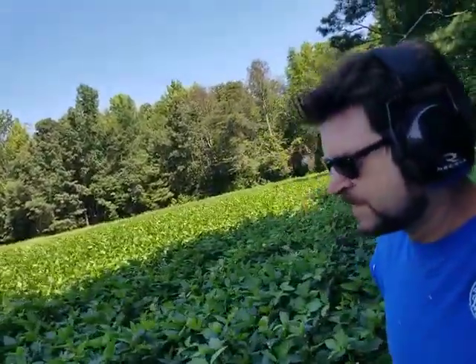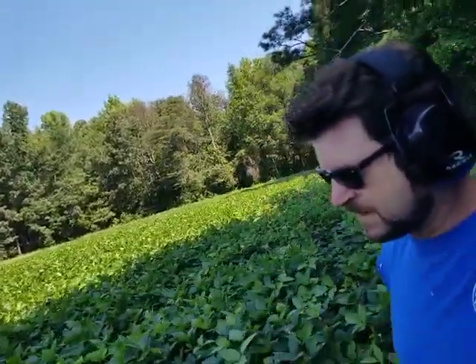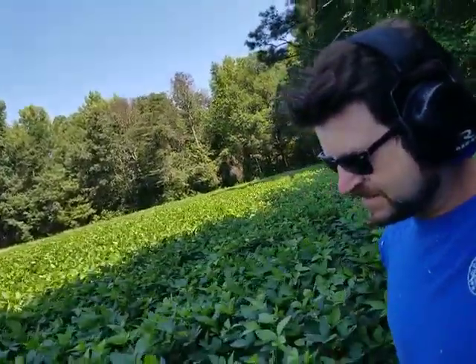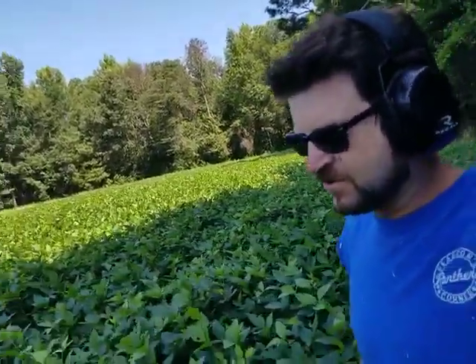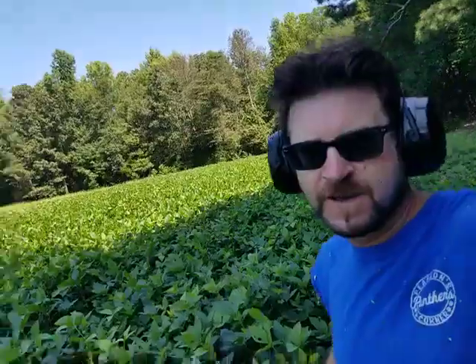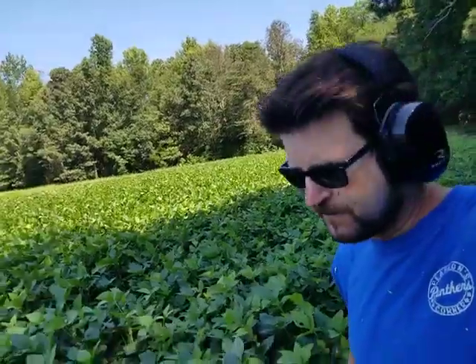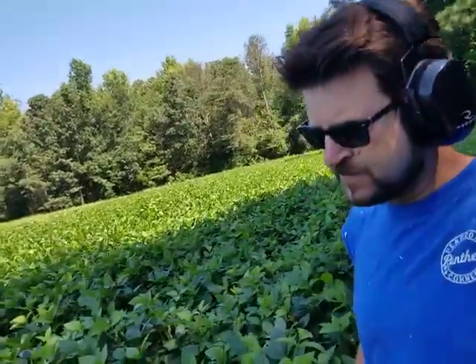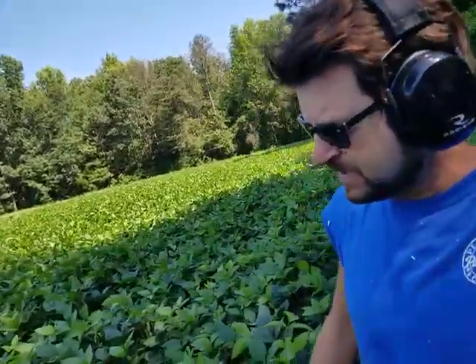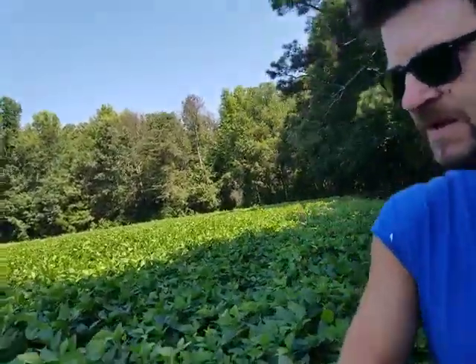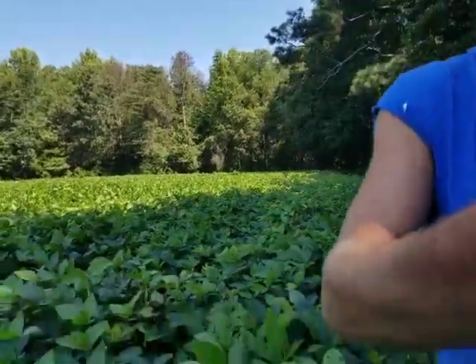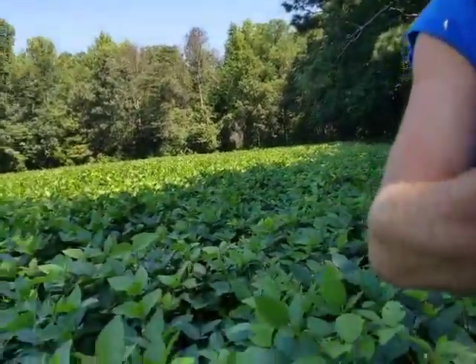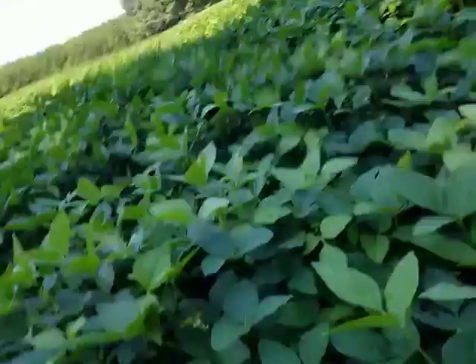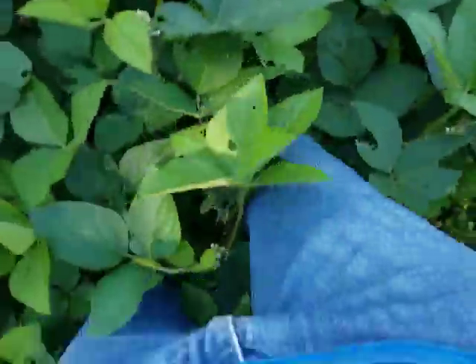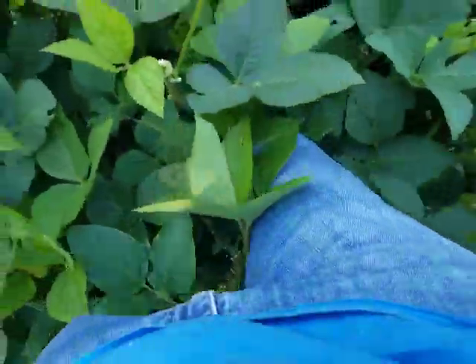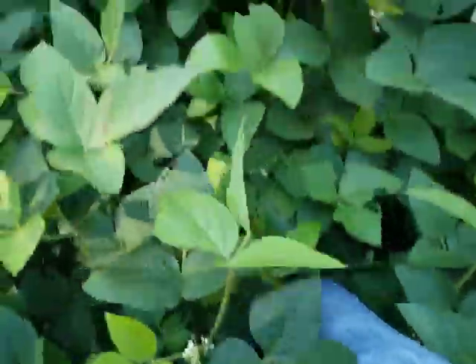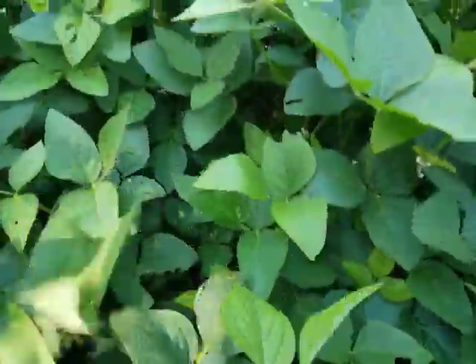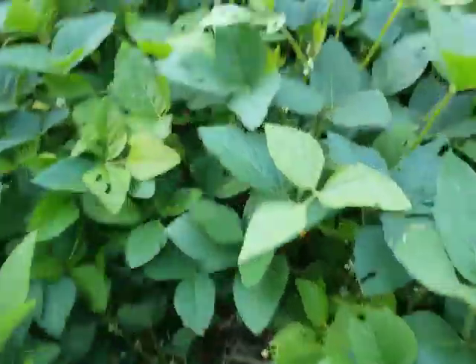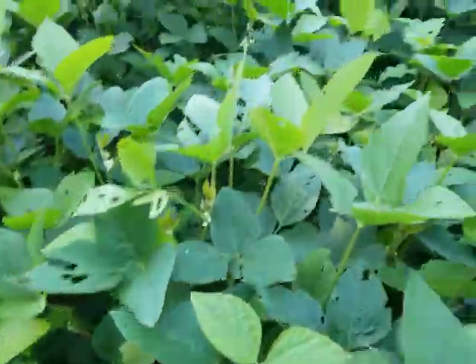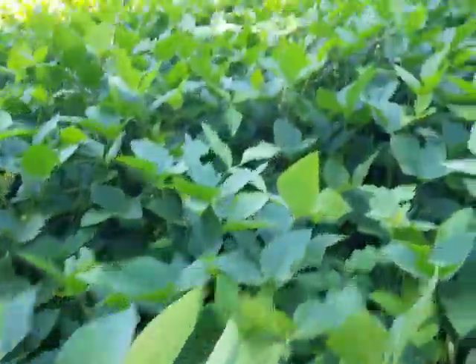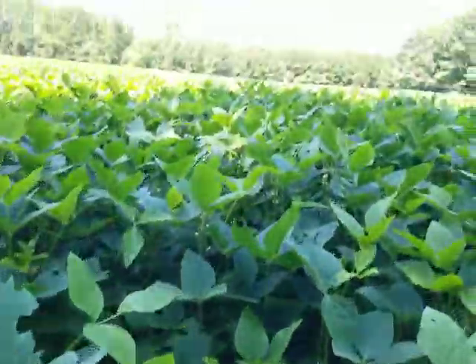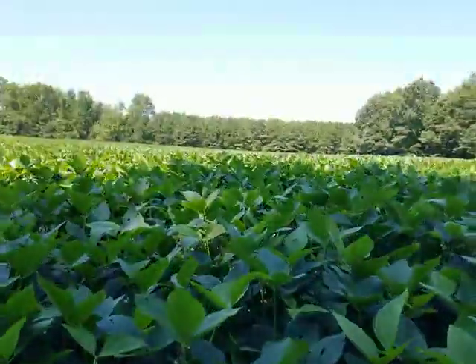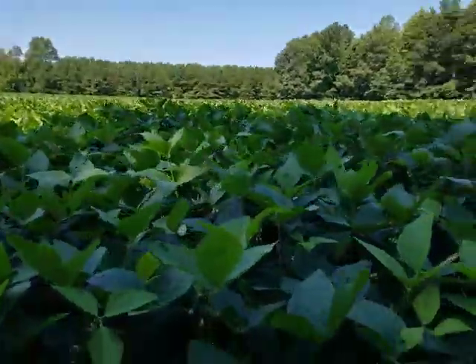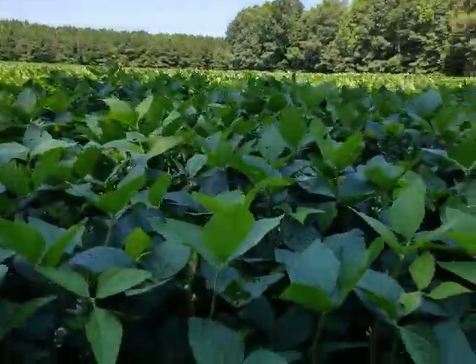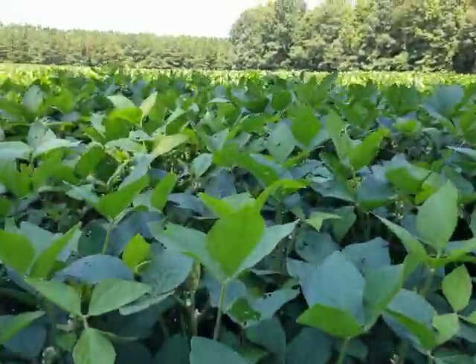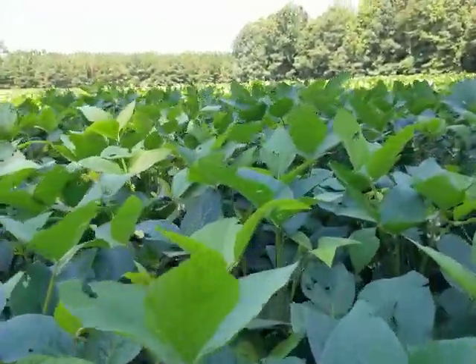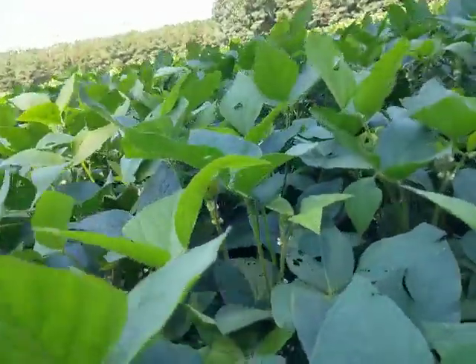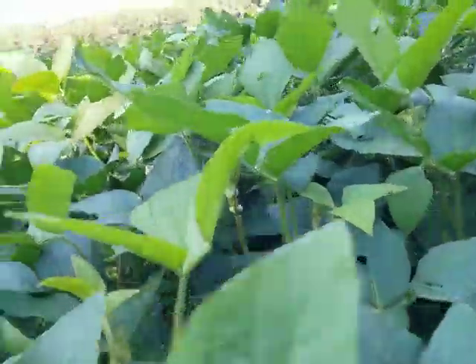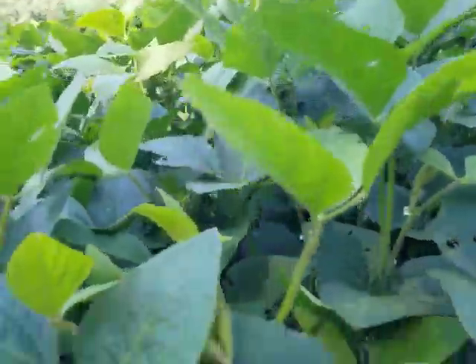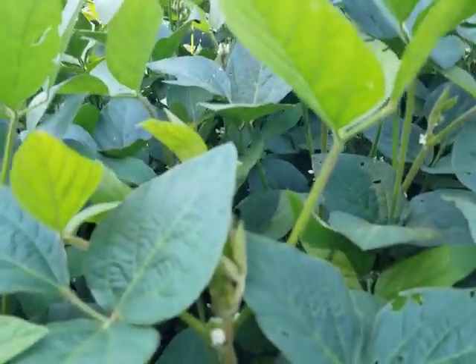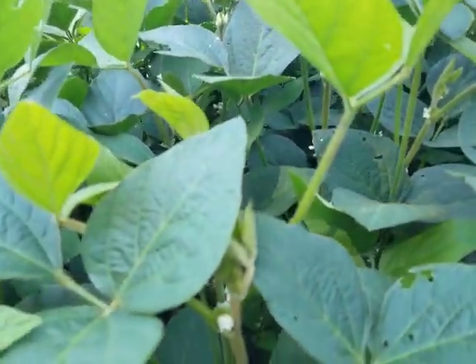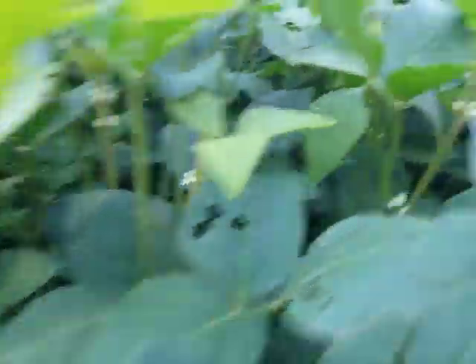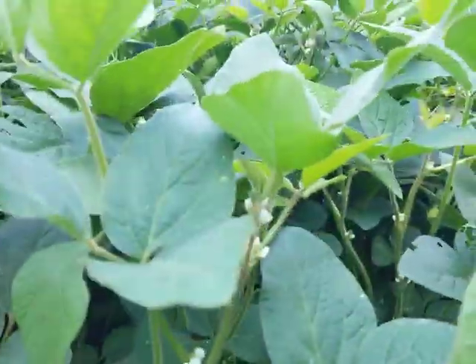Look at how nicely this is grown. Look how thick it is — it's already past my waist in some parts. Isn't that nice-looking? Just the white flowers there.